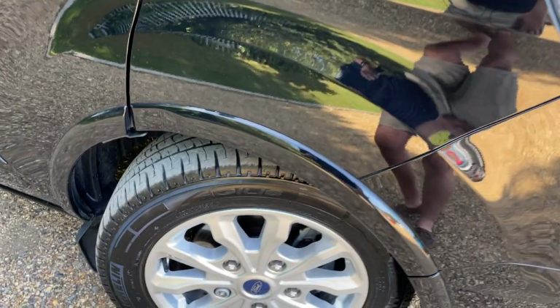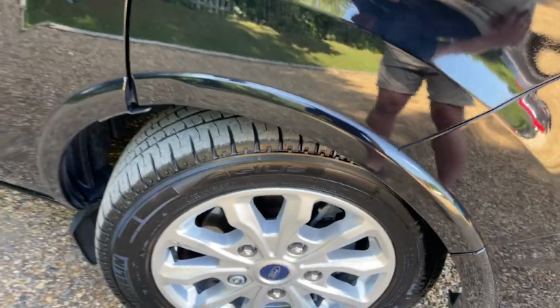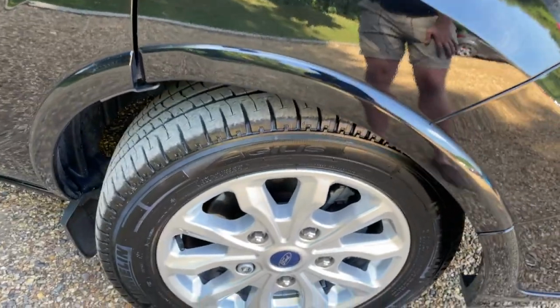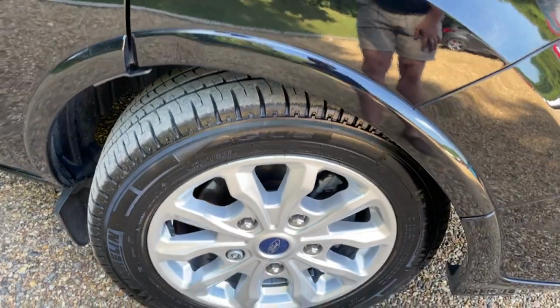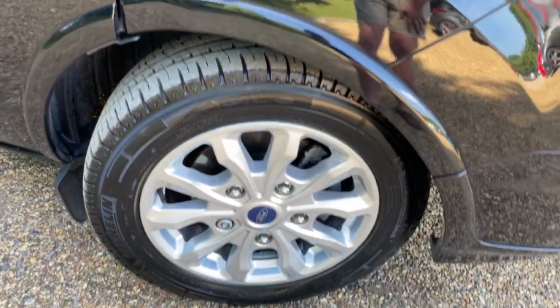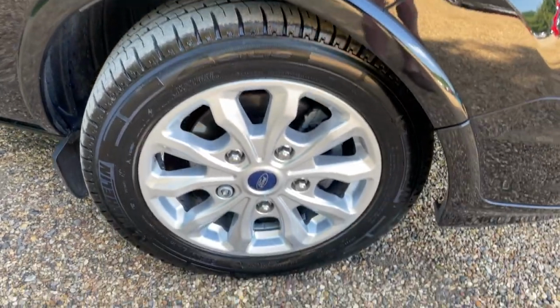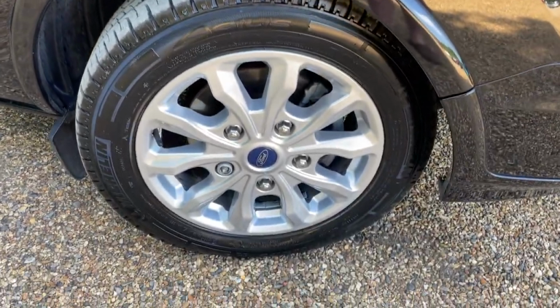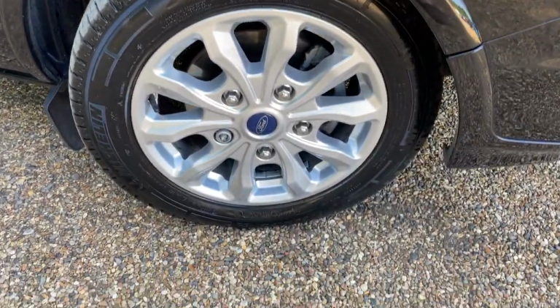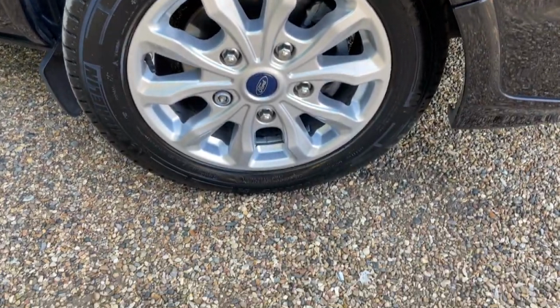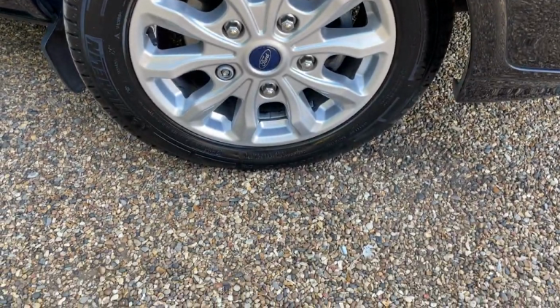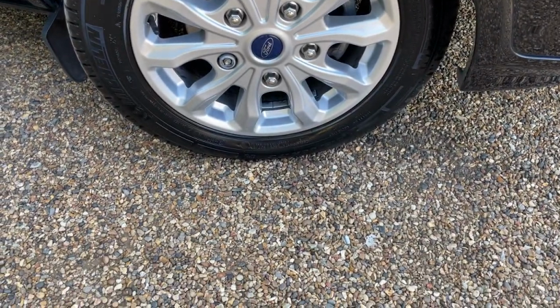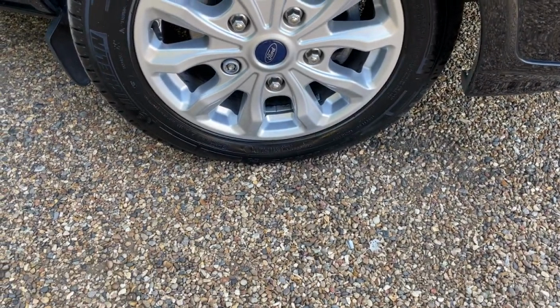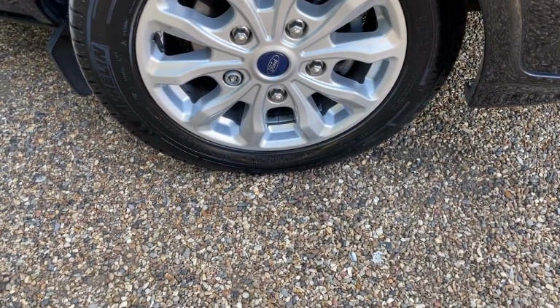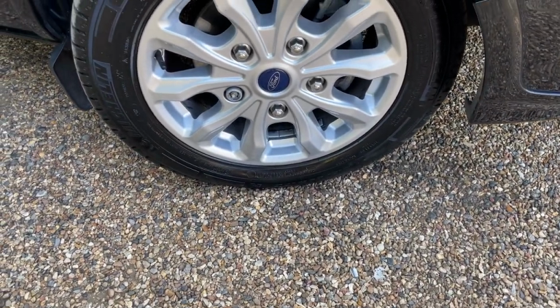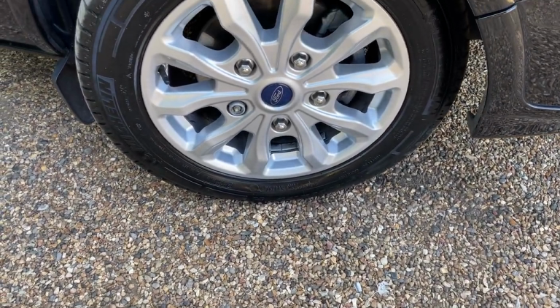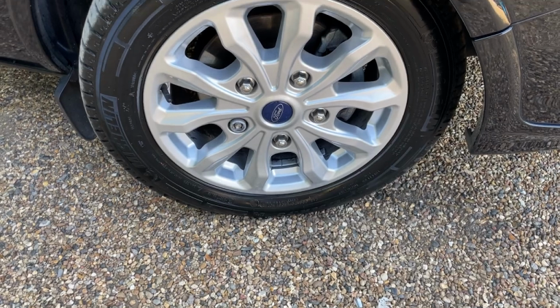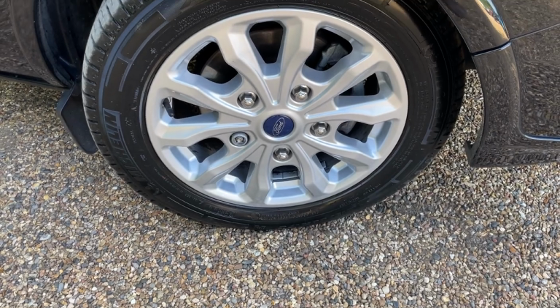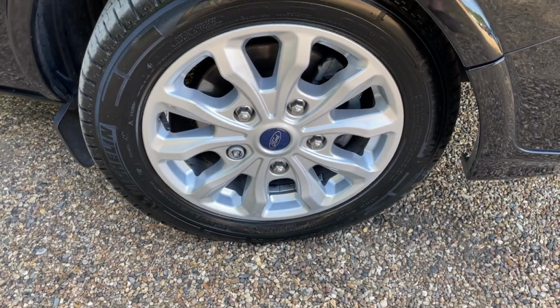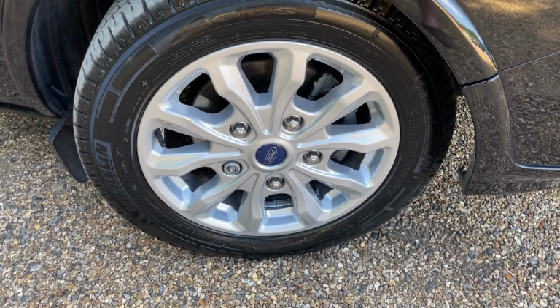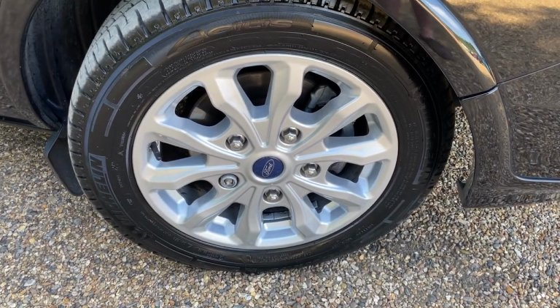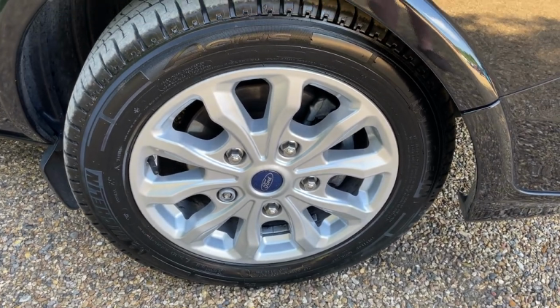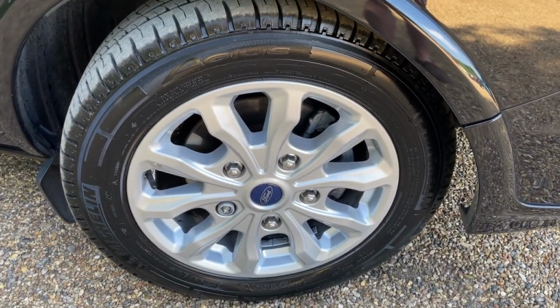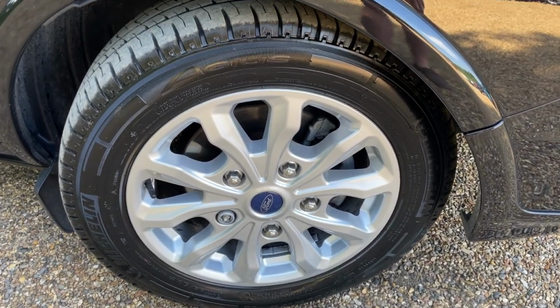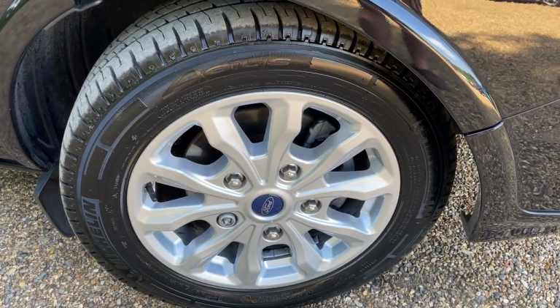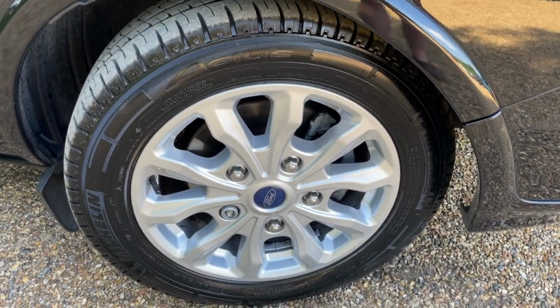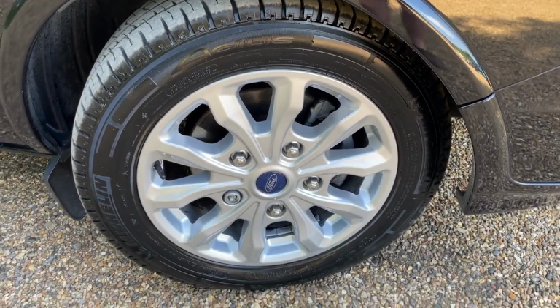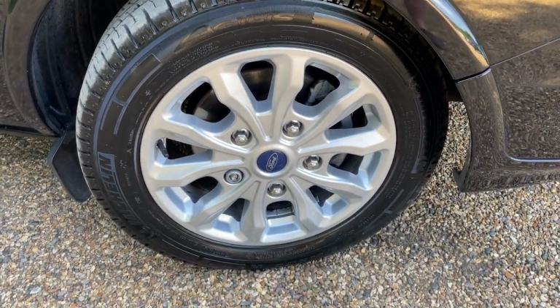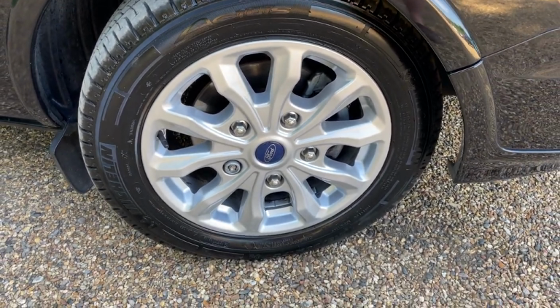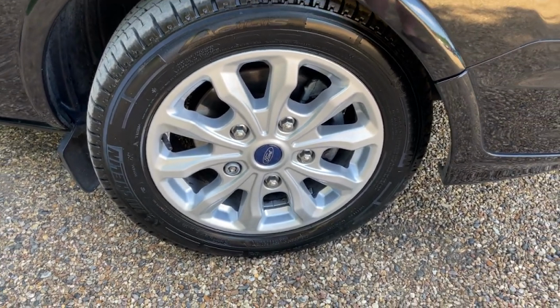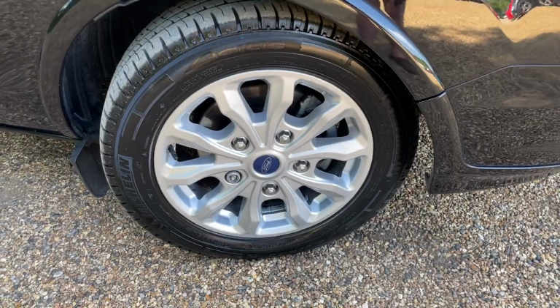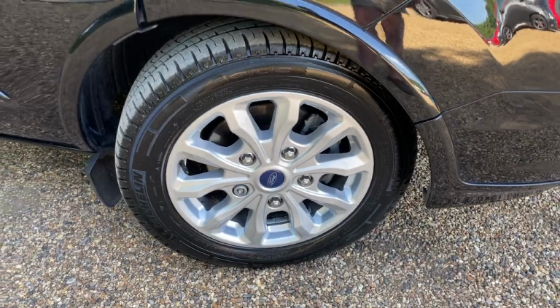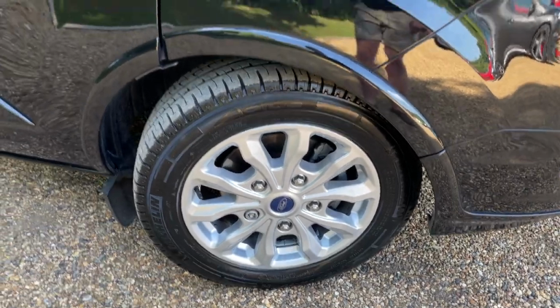Coming back down to earth, we can look at these gorgeous silver alloy wheels. These are 17 inches in diameter, and they are fitted with Michelin tyres as standard.